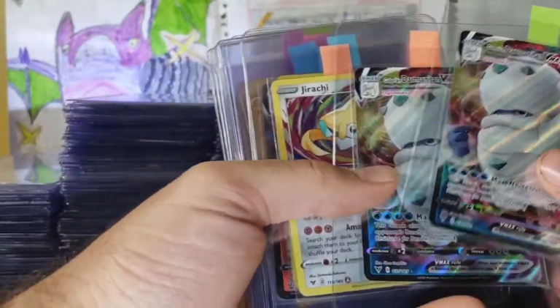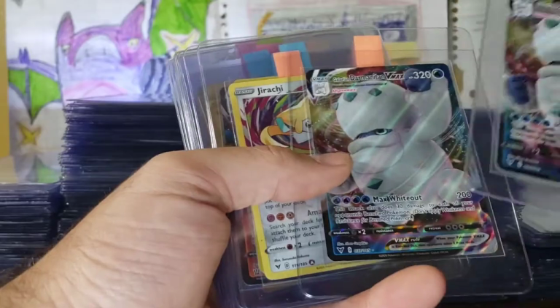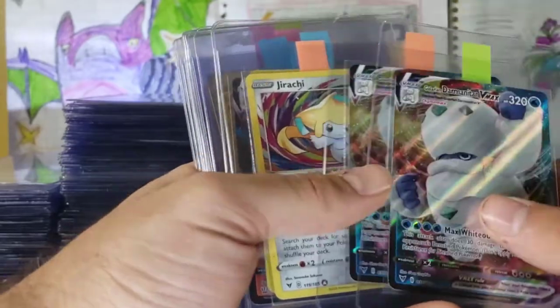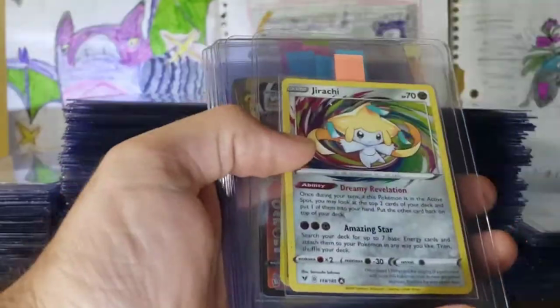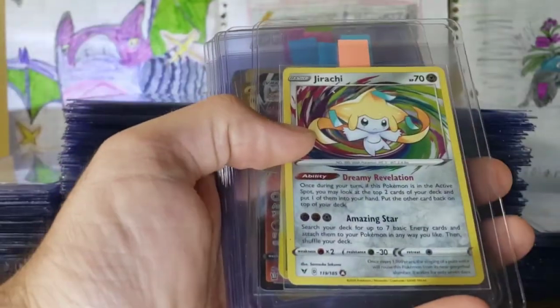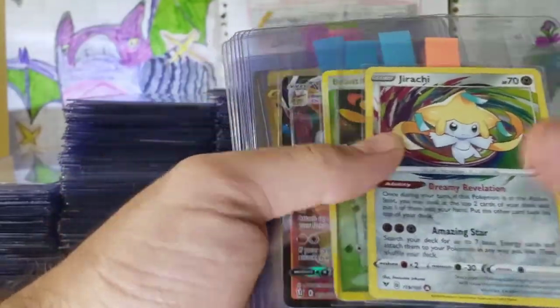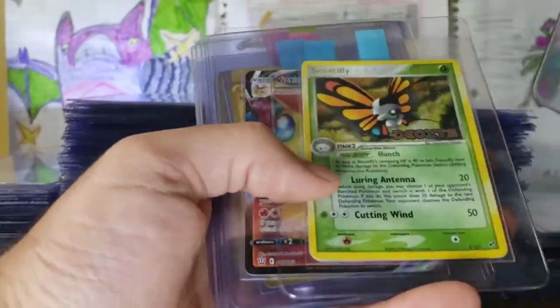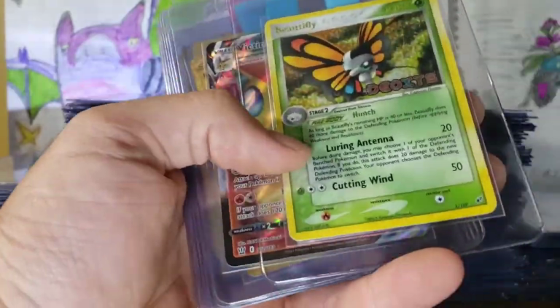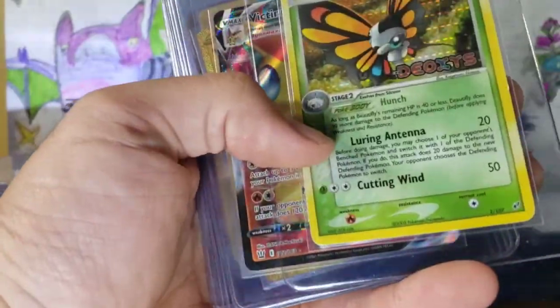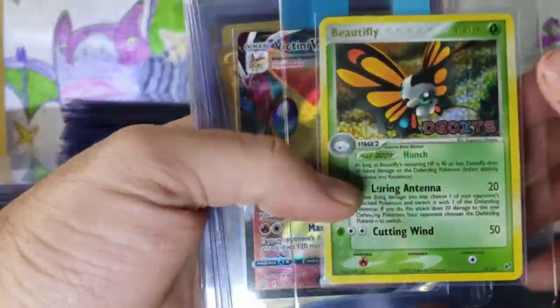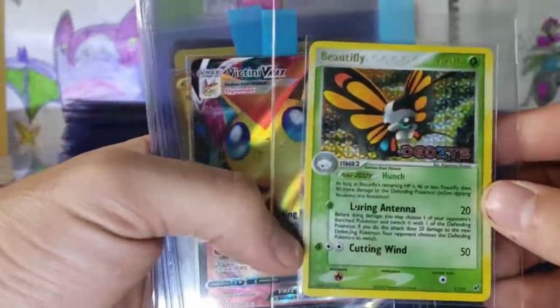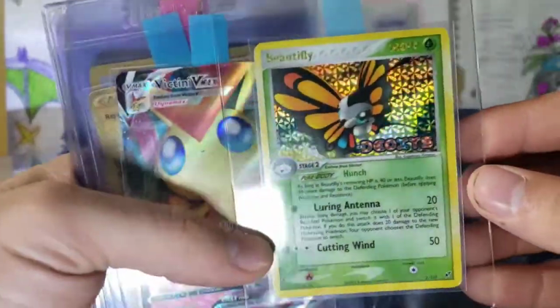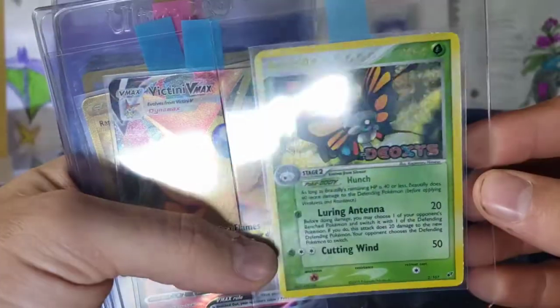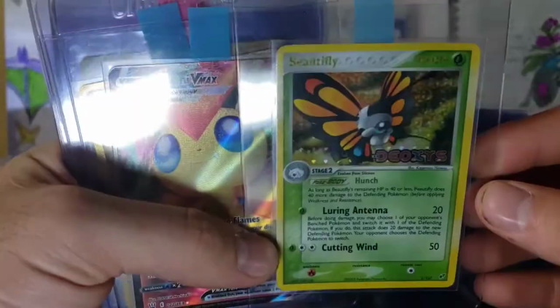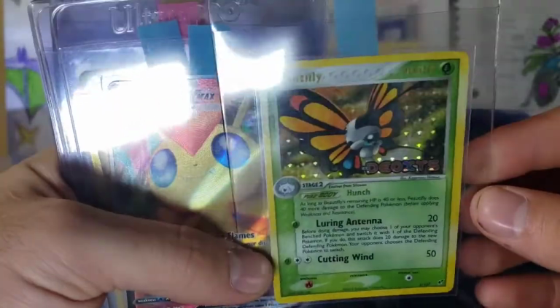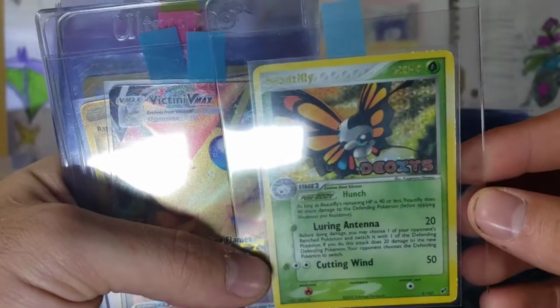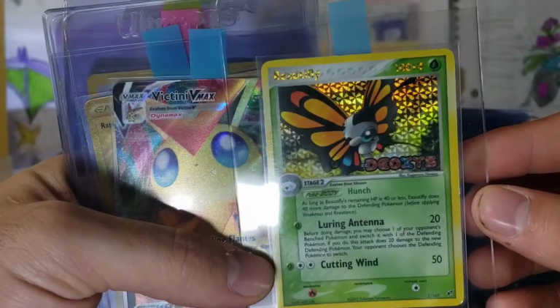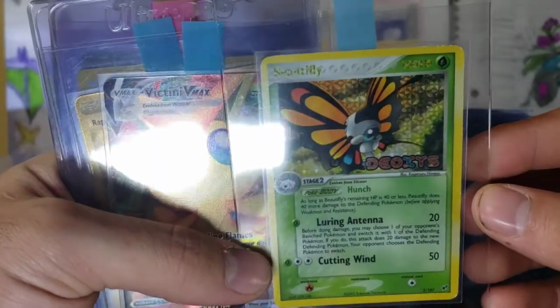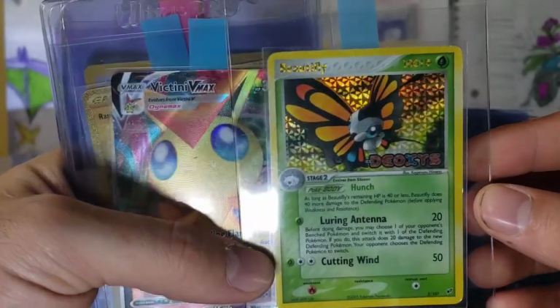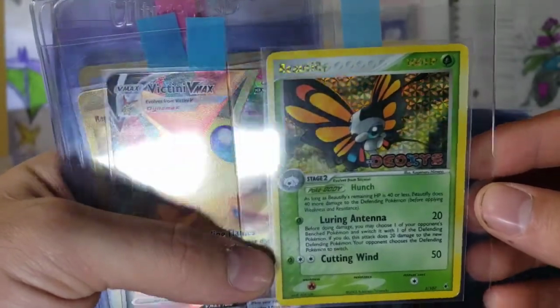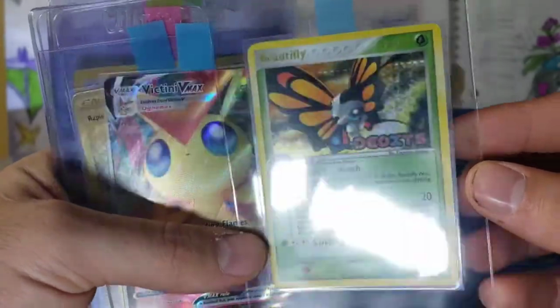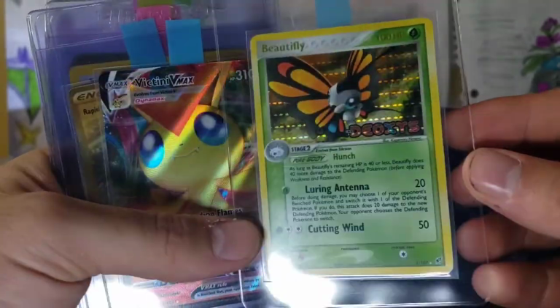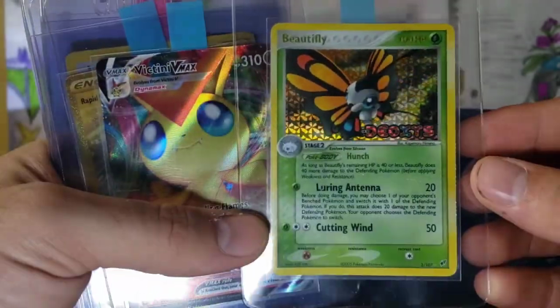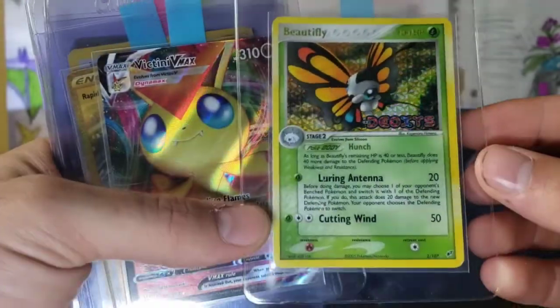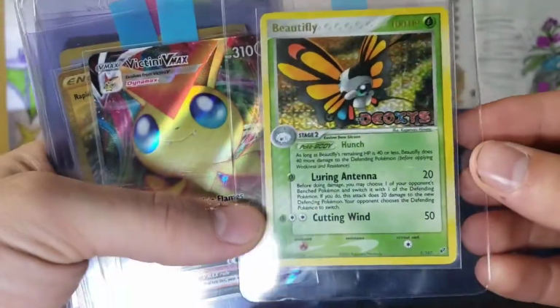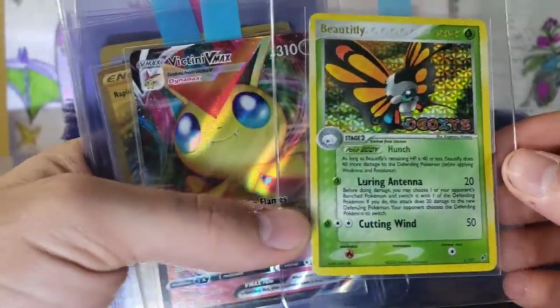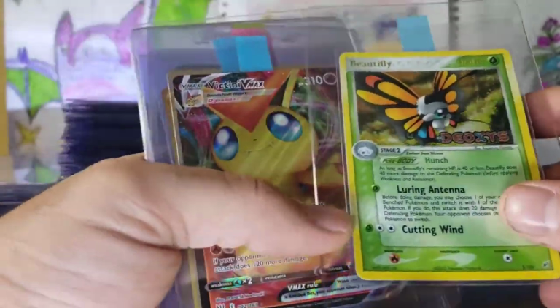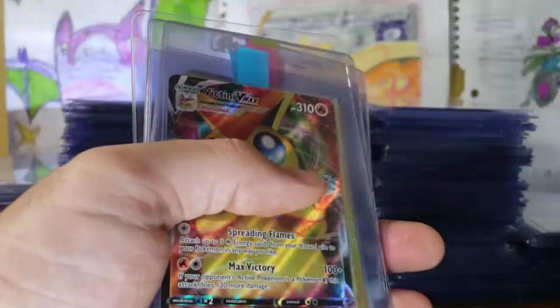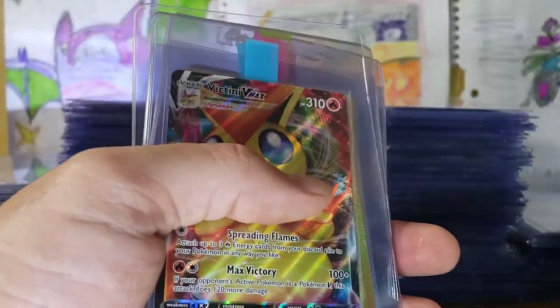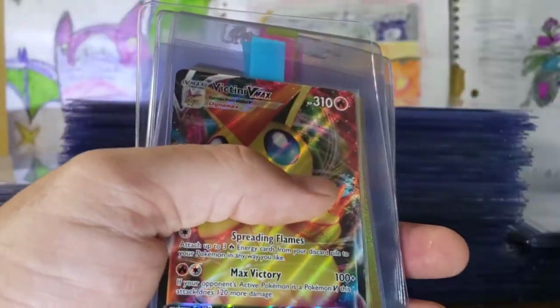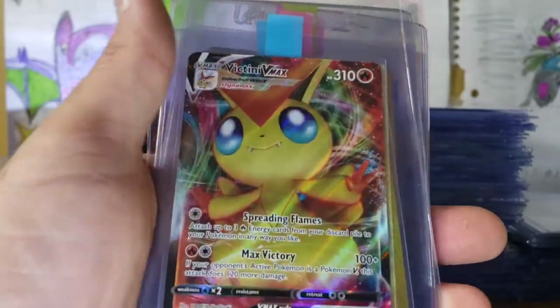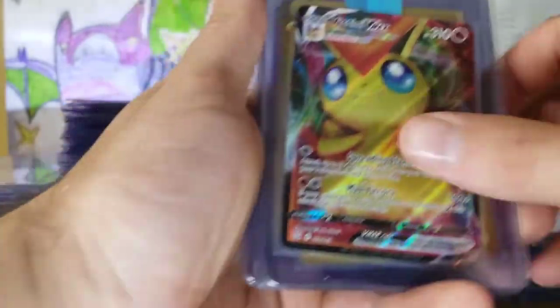Darmanitan VMAX, really good shape. Jirachi. Beautifly — I love this card. It's just beautiful, it's stunning. With the Deoxys print on it. Sick.